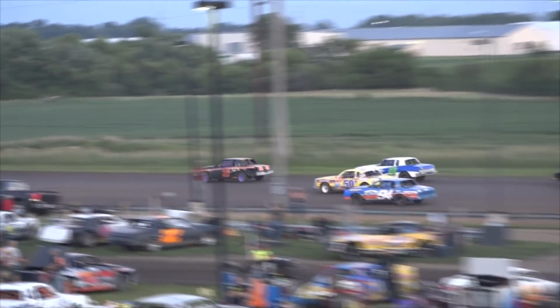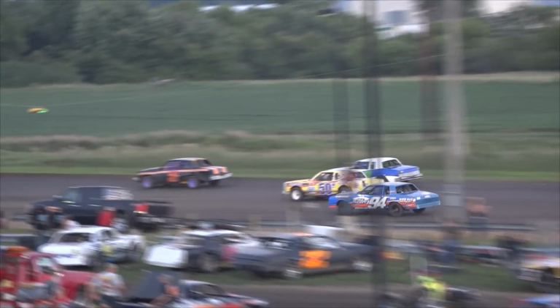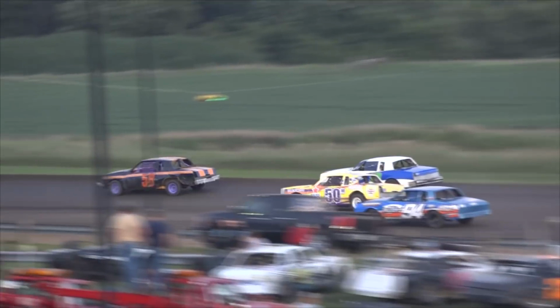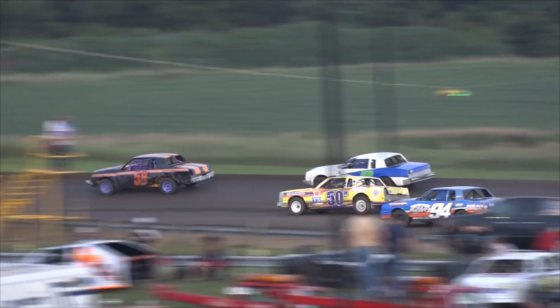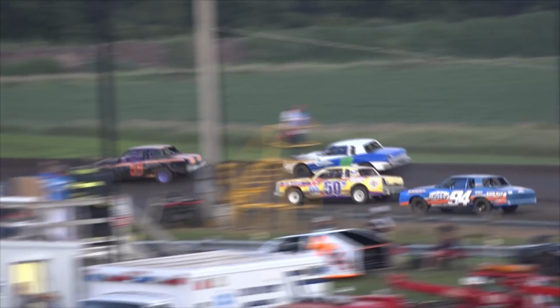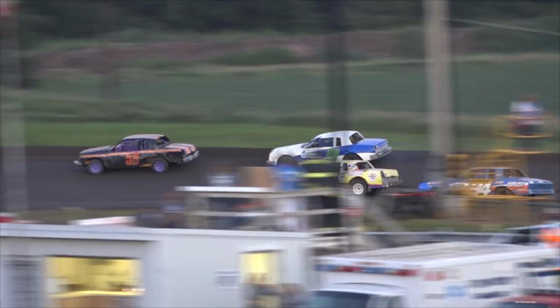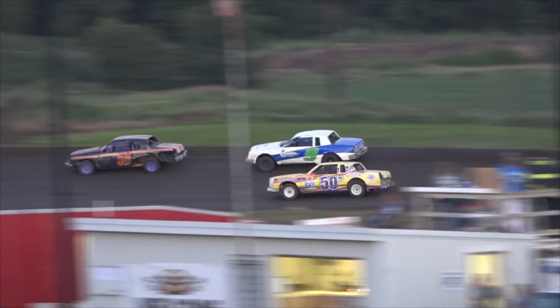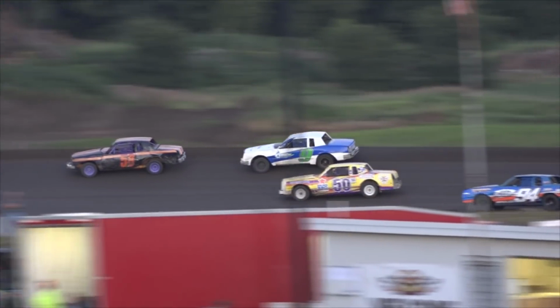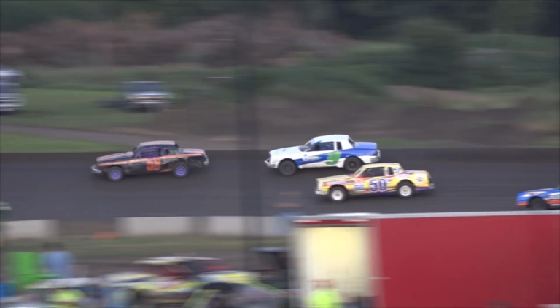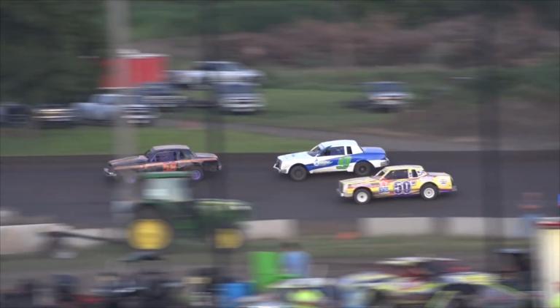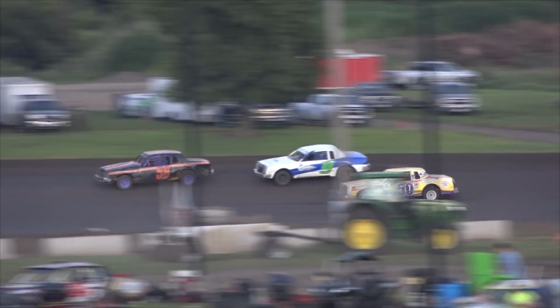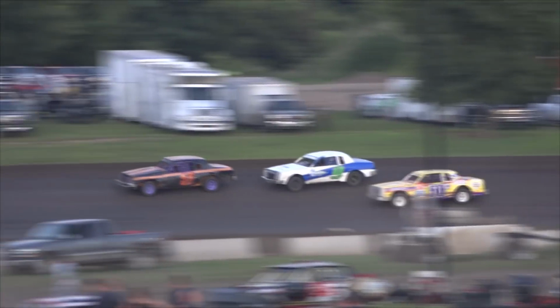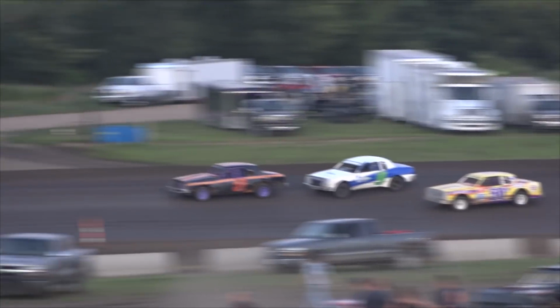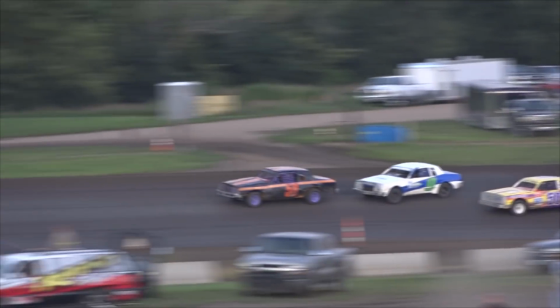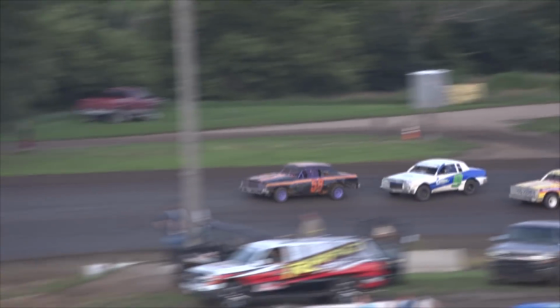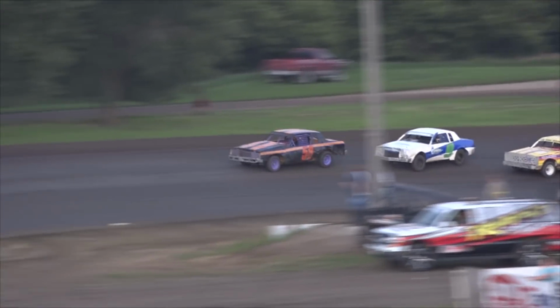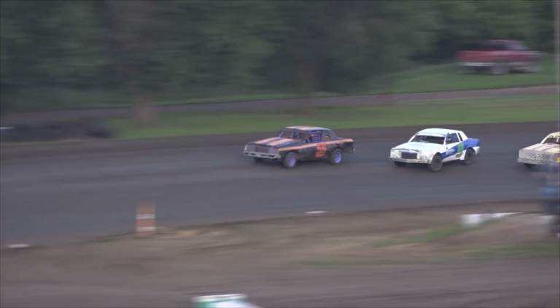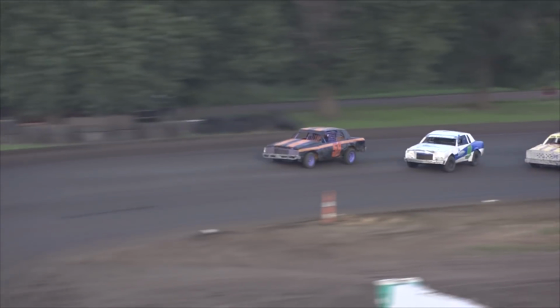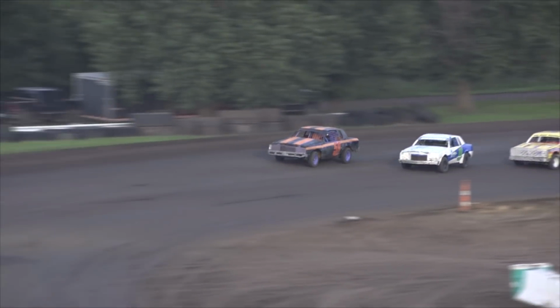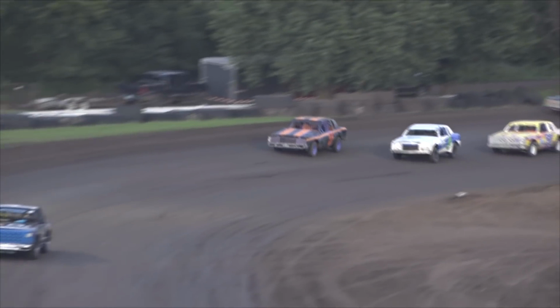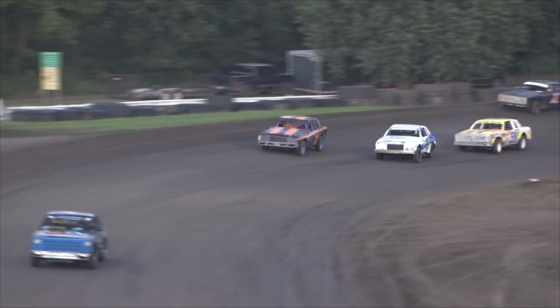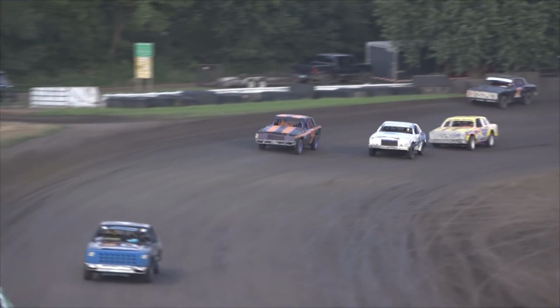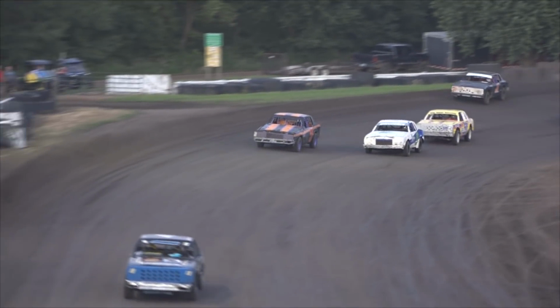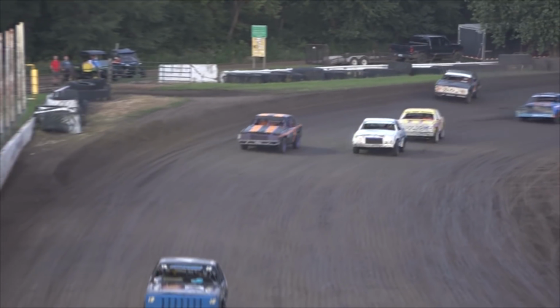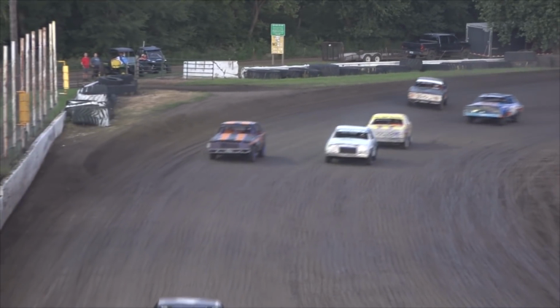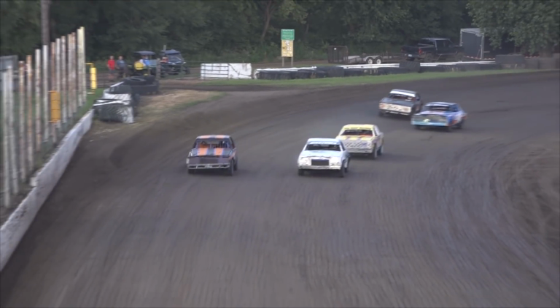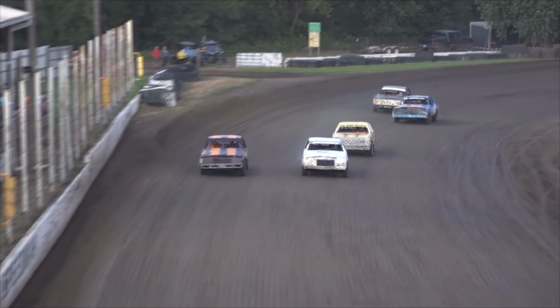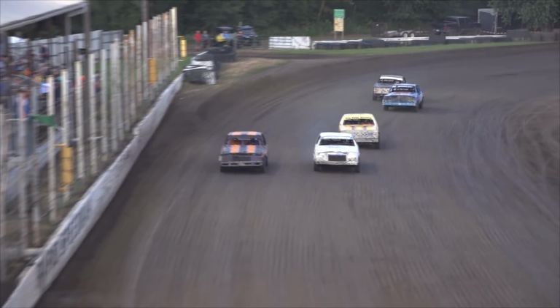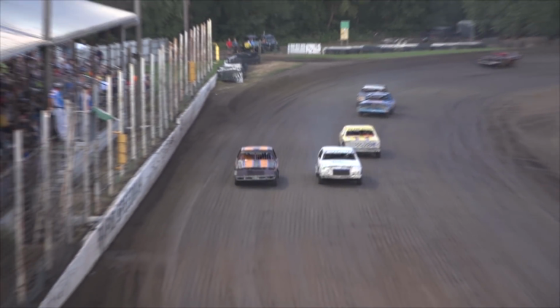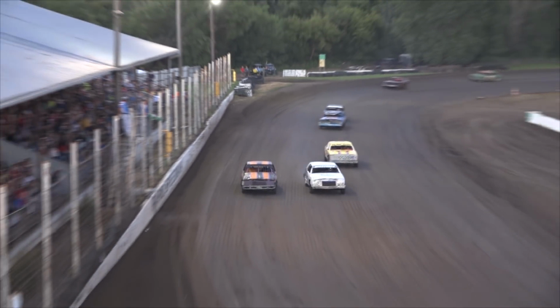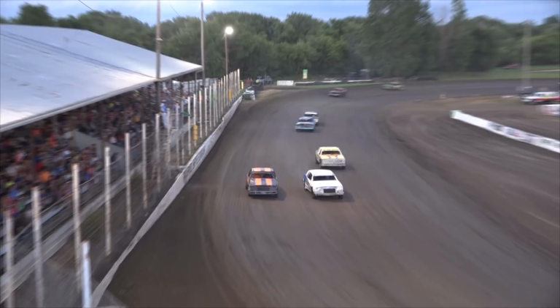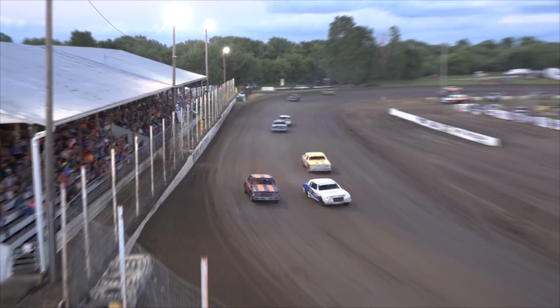The 14K of Brian Klaassen is your race leader. Brian Krohn all over the back of that 14K. Brian Krohn in the 14 machine with bonus money on him, wasting no time here tonight.